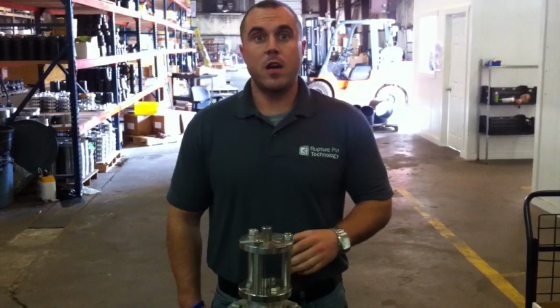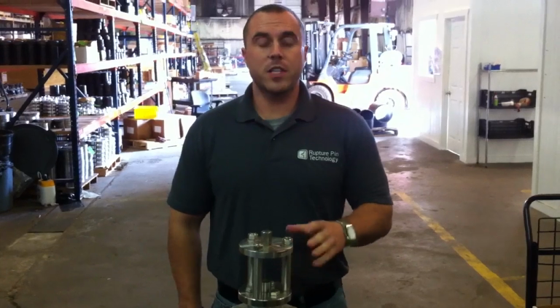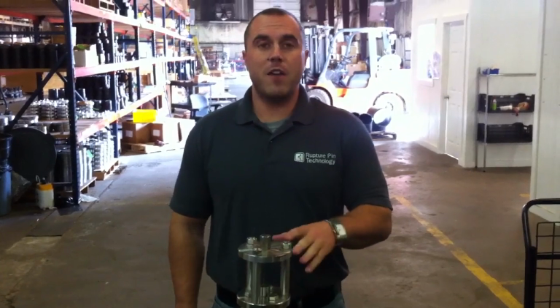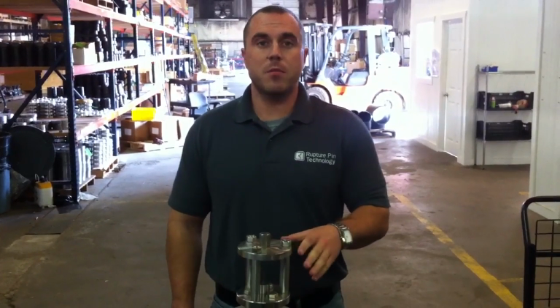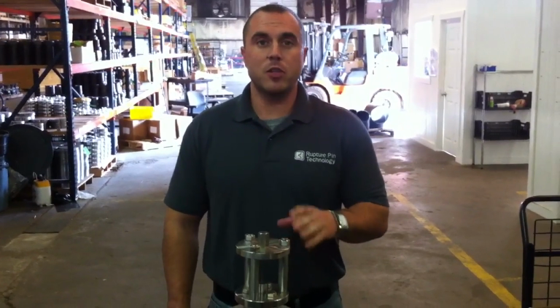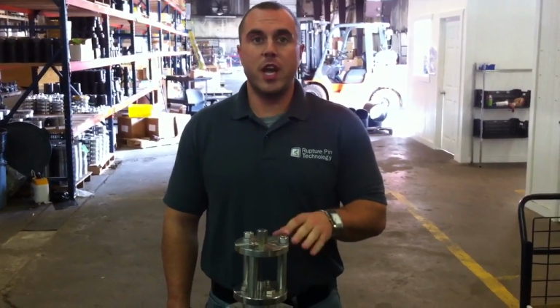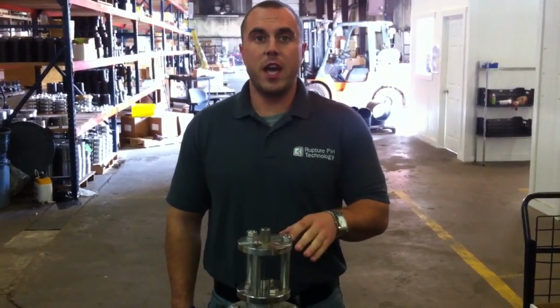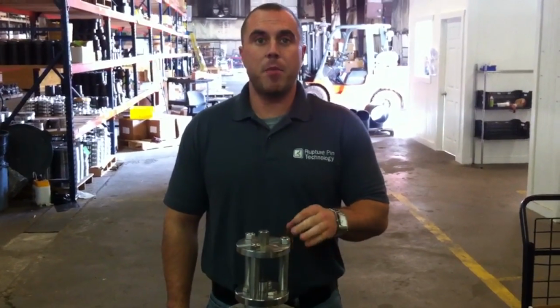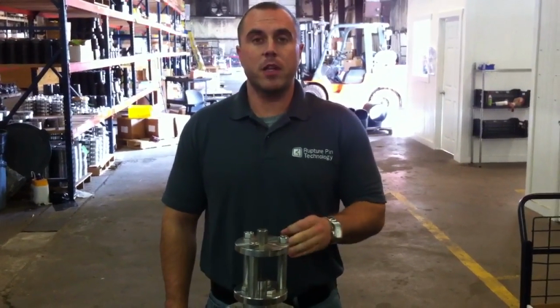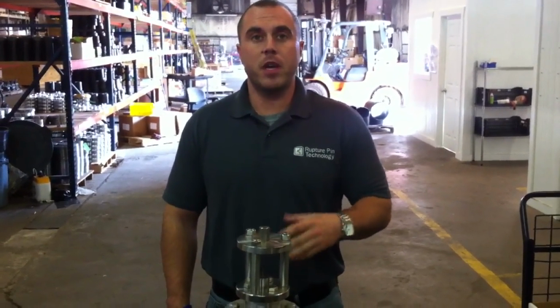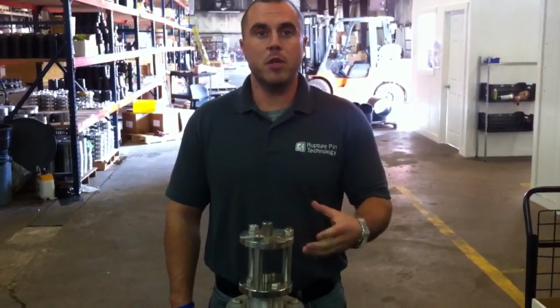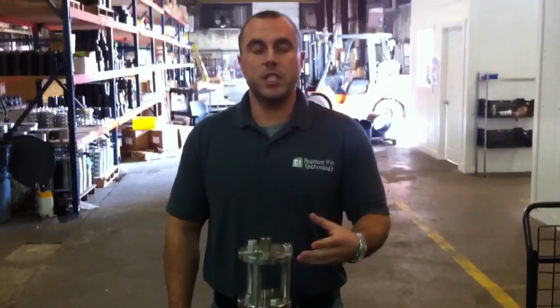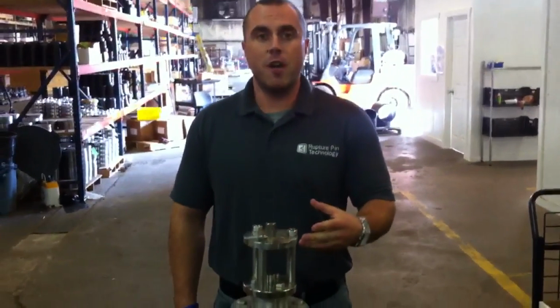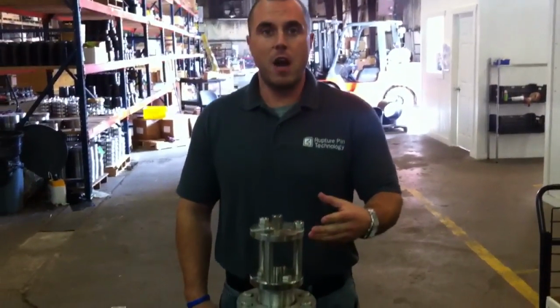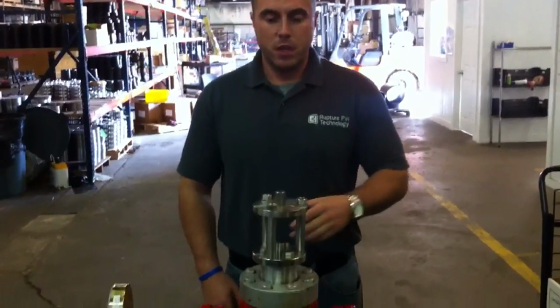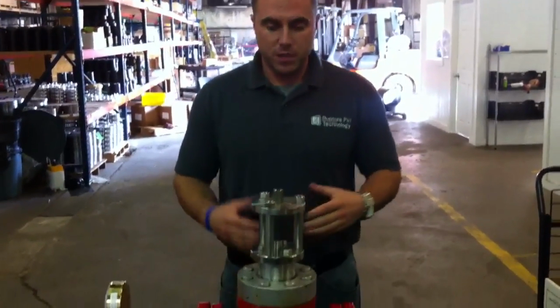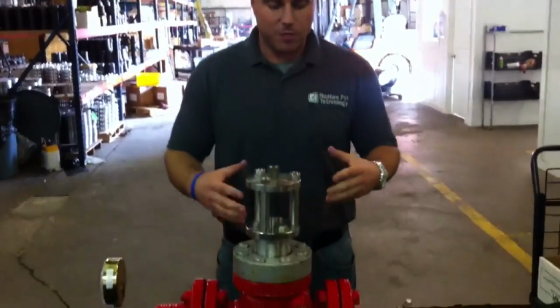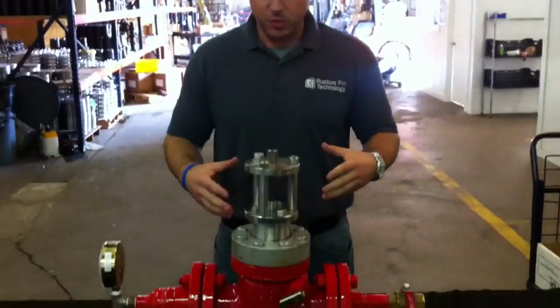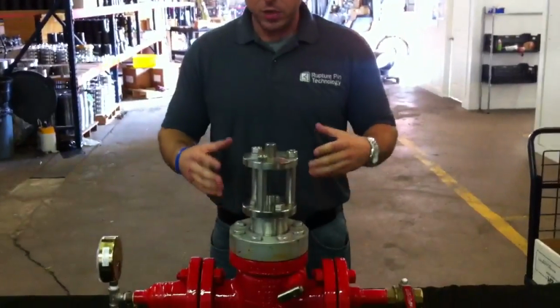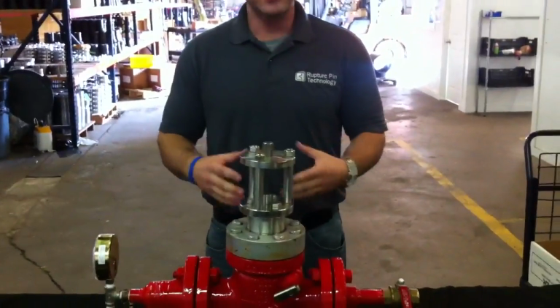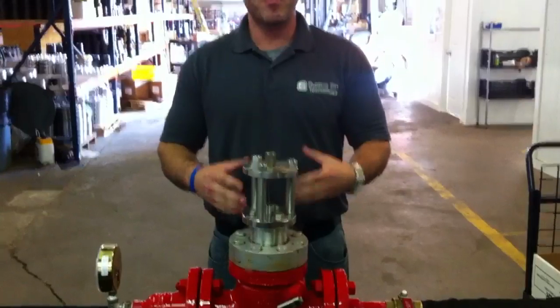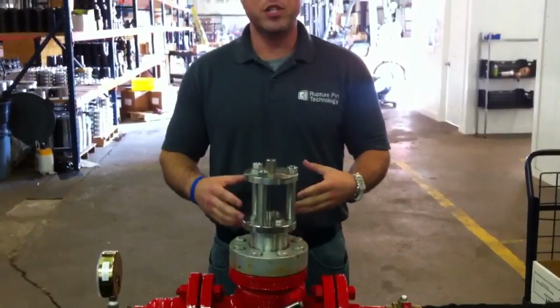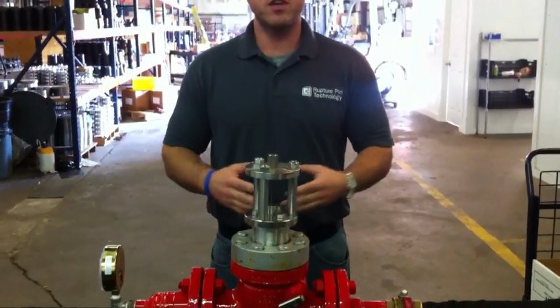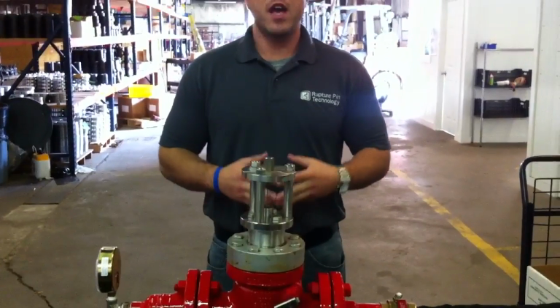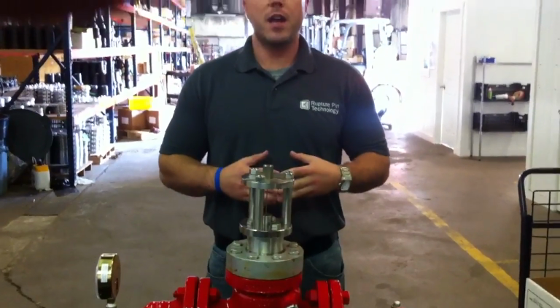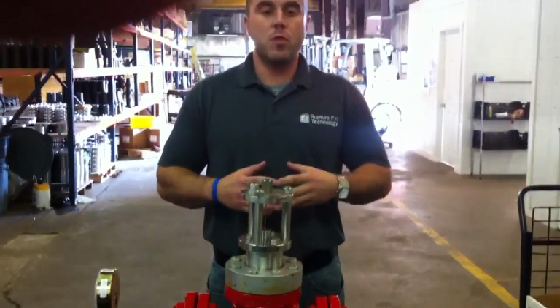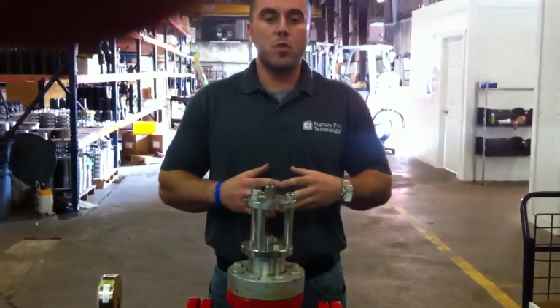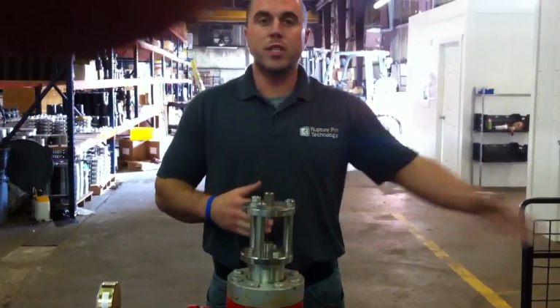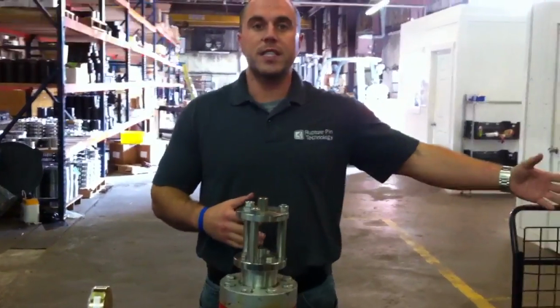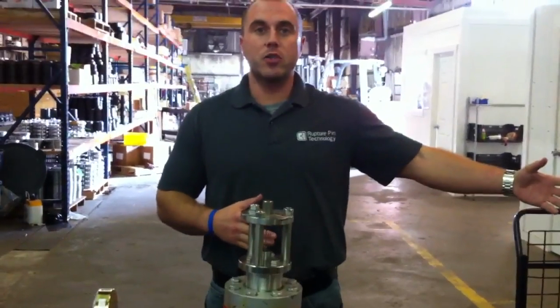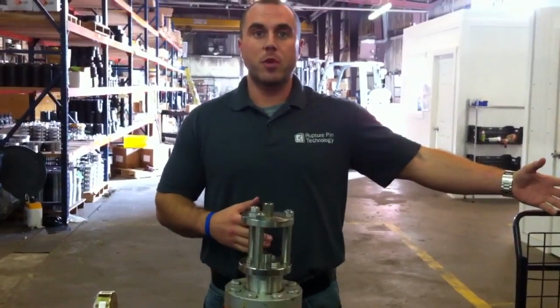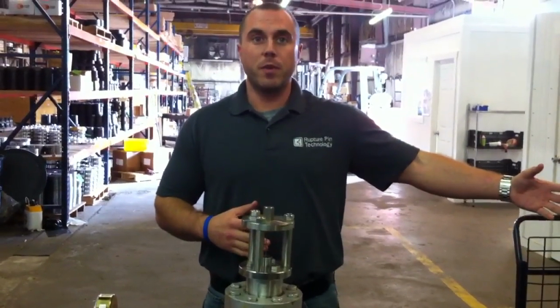This valve is the Model JA Buckling Pin Emergency Shutout Valve. This valve is used to isolate pressure and protect downstream equipment.